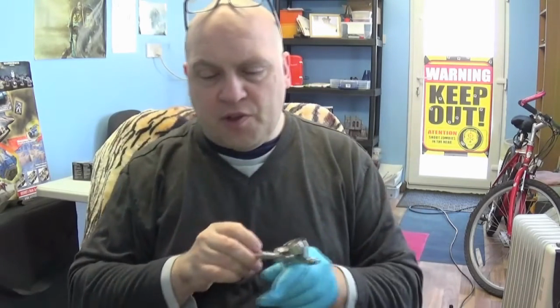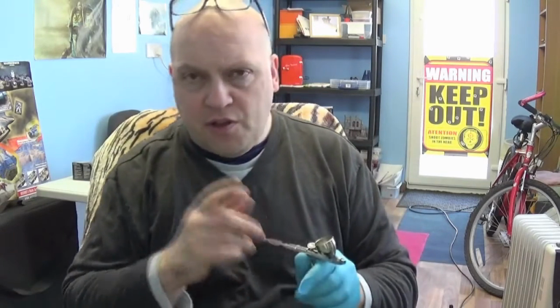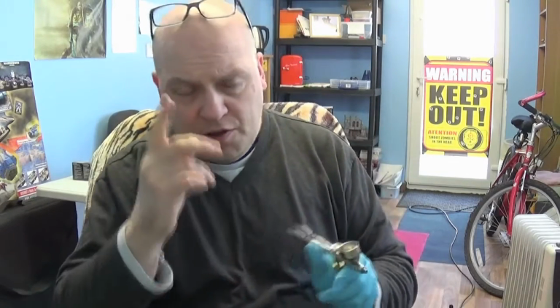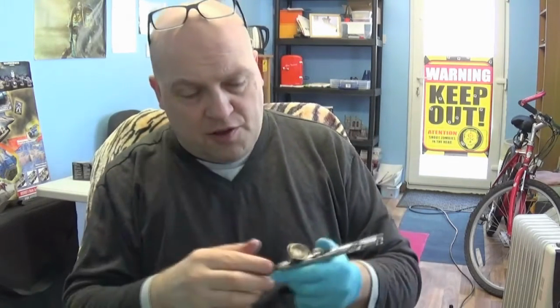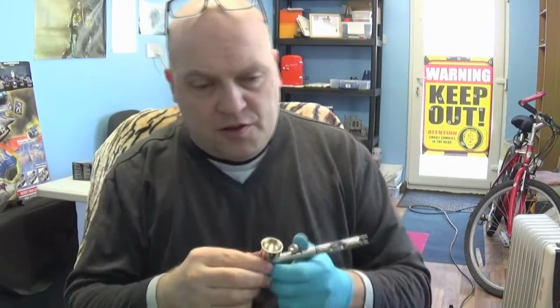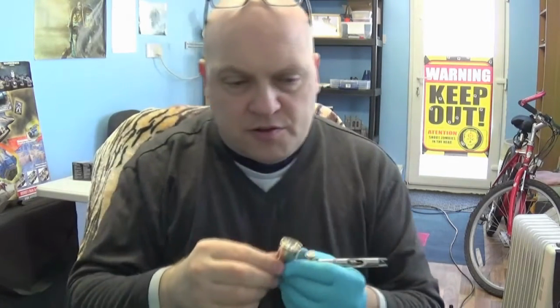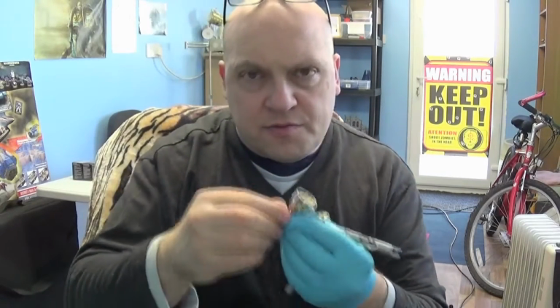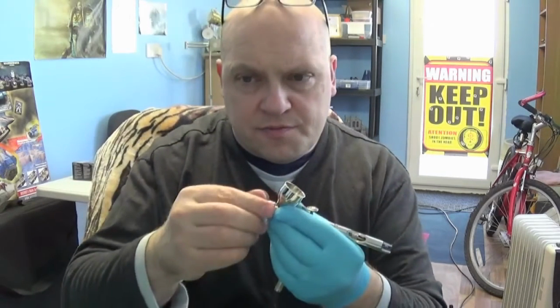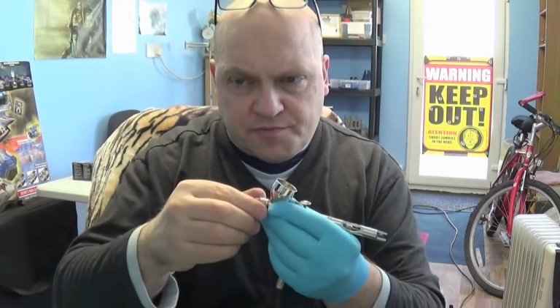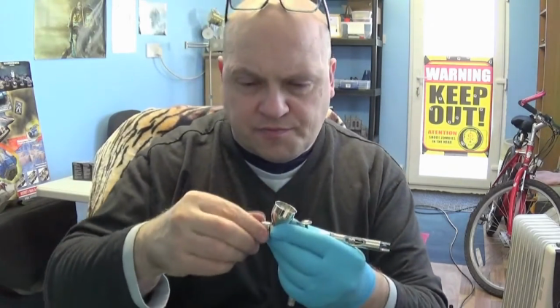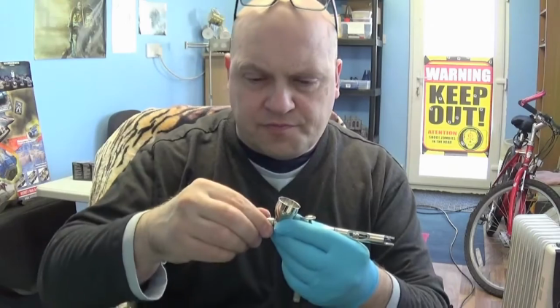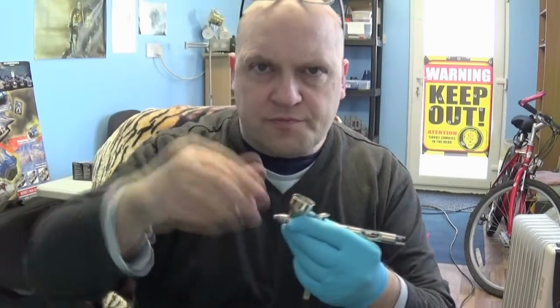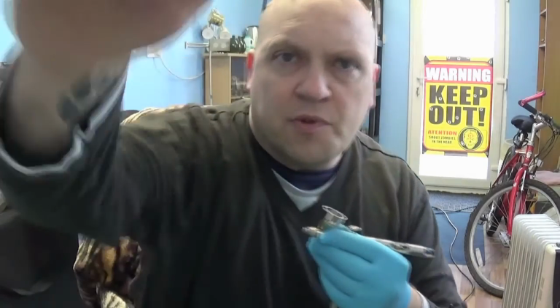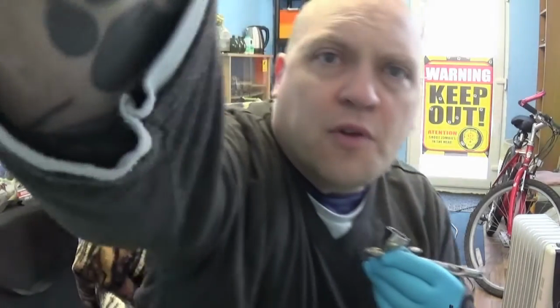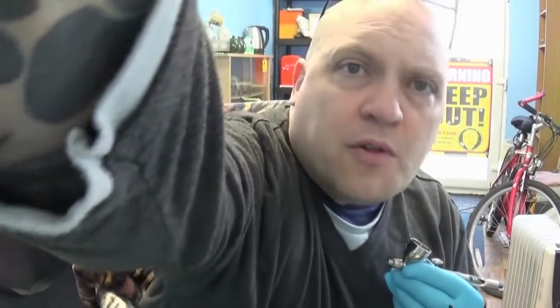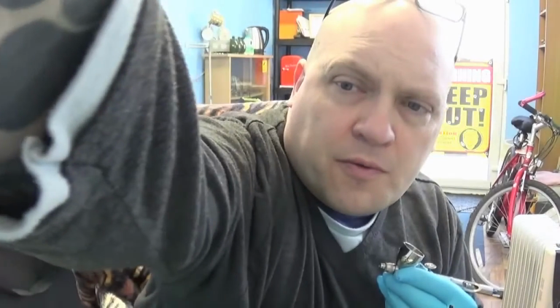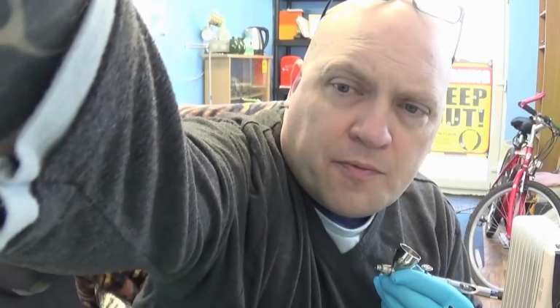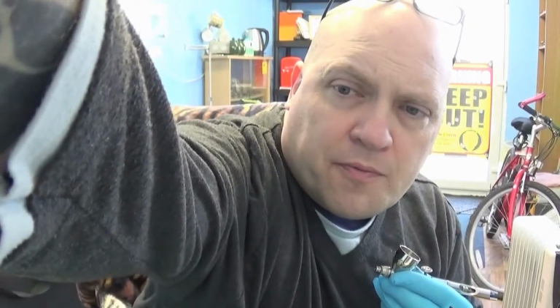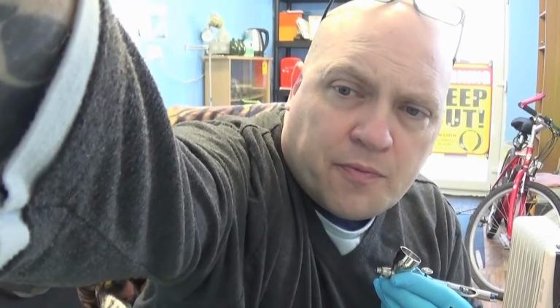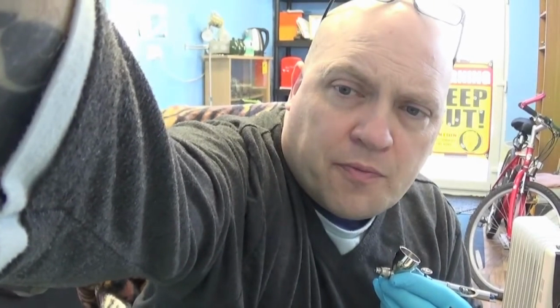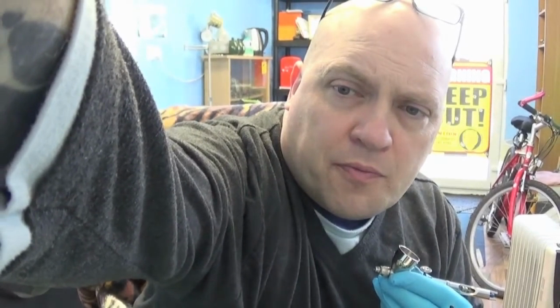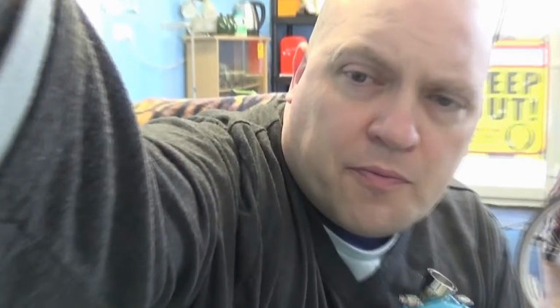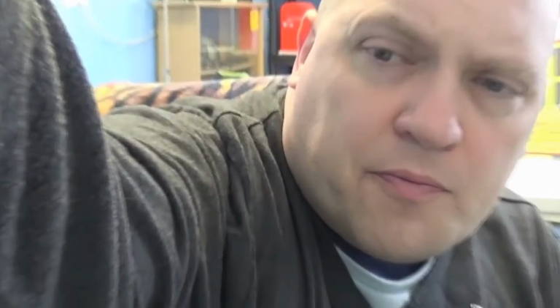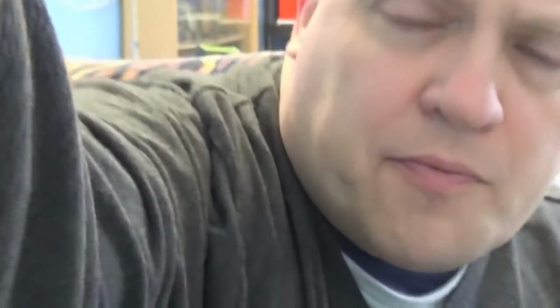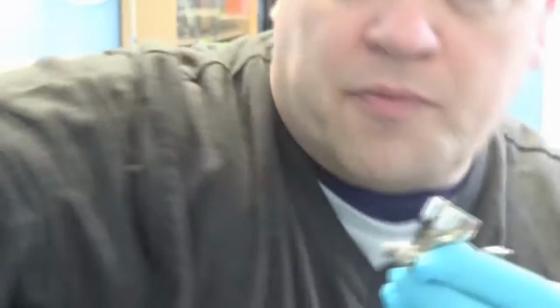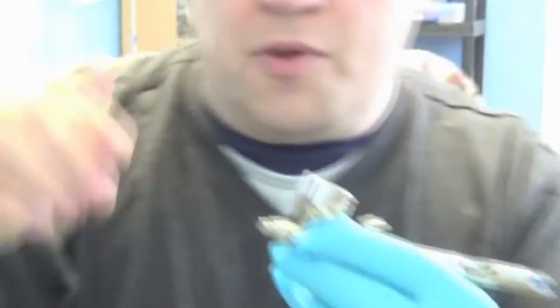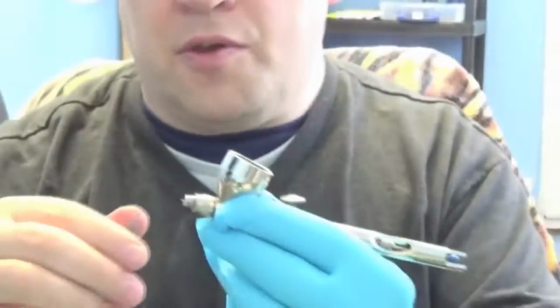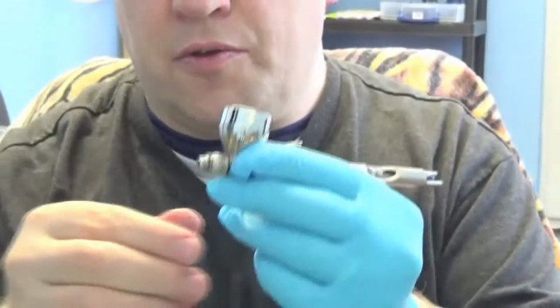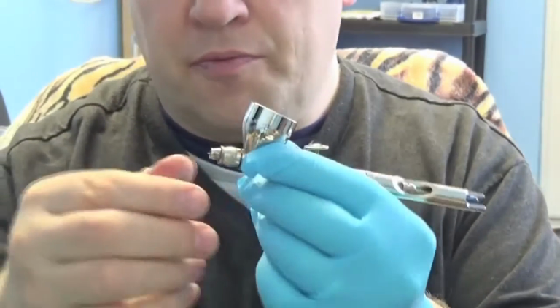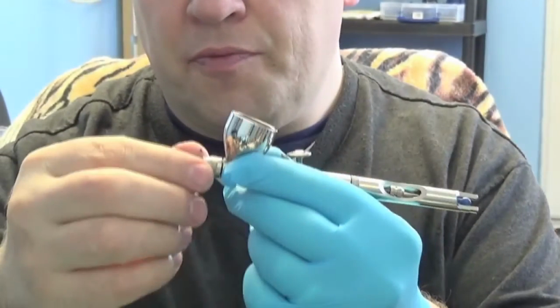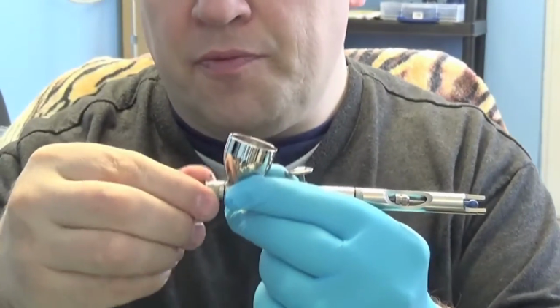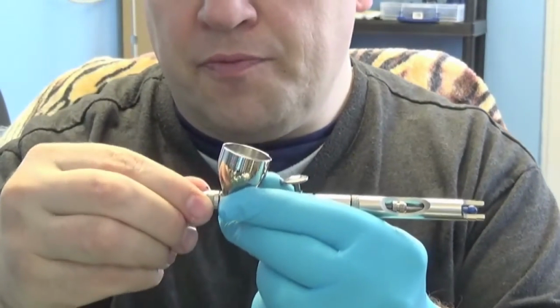You've got the majority of the paint gone from the cup now. You could probably even stop at that stage, especially if you're priming. But we're going to assume we're doing a base colour instead. We'll just zoom in a bit so you can see more easily.